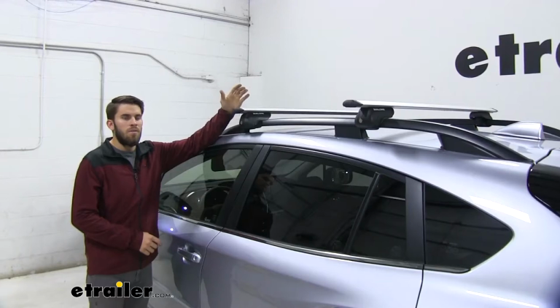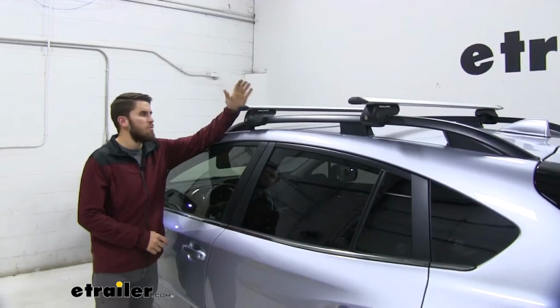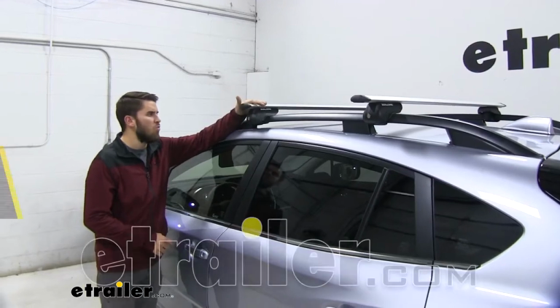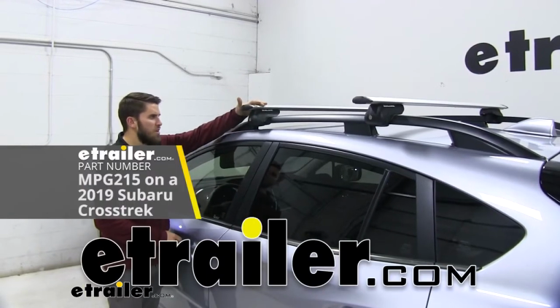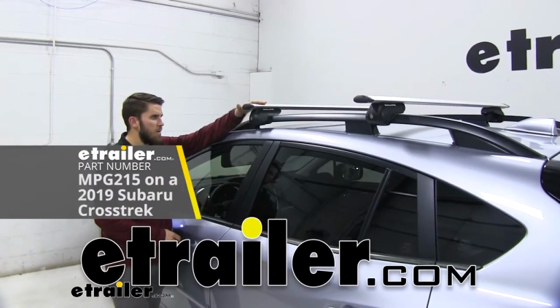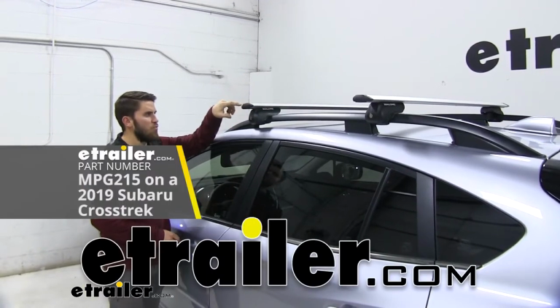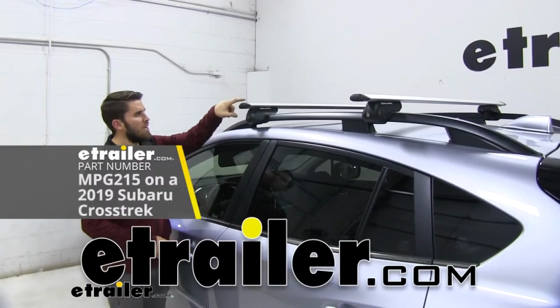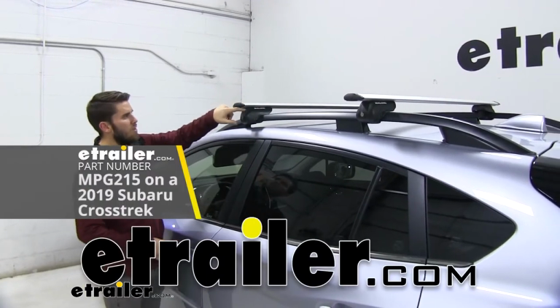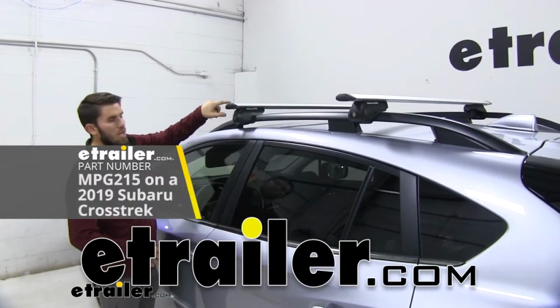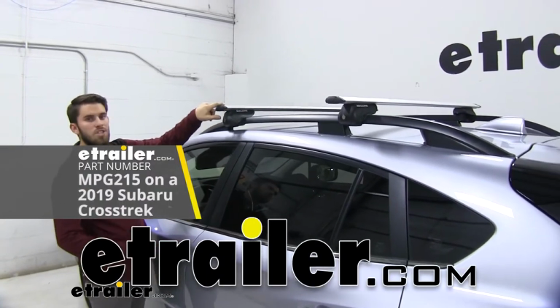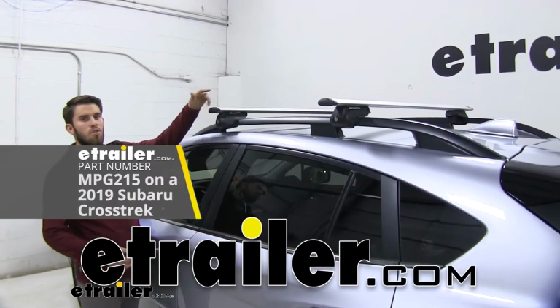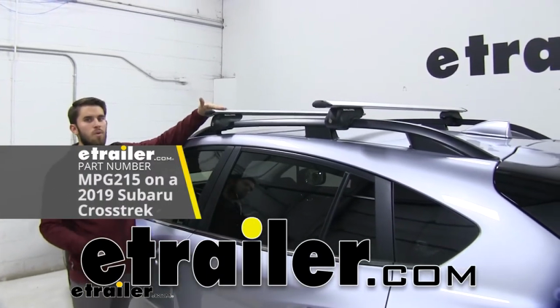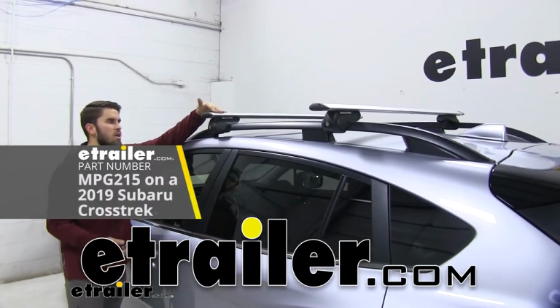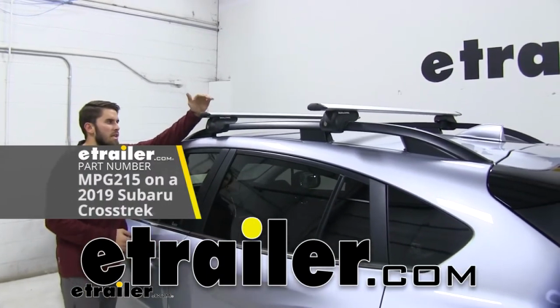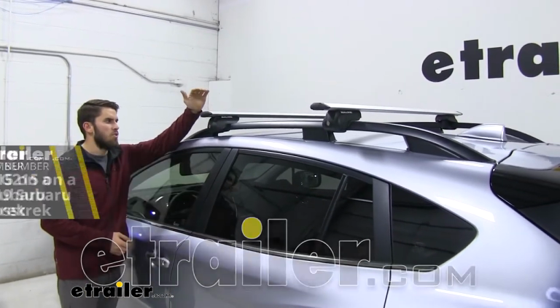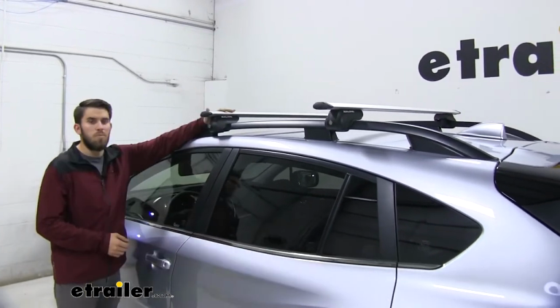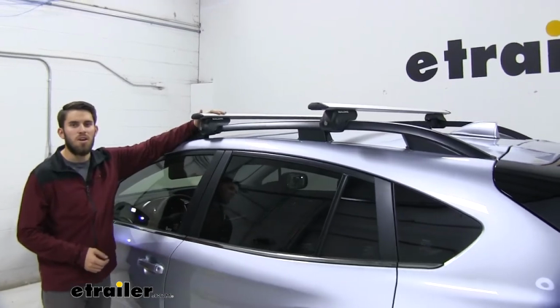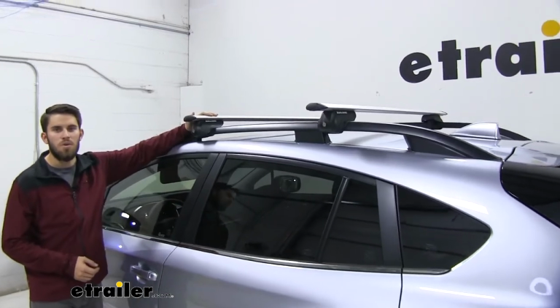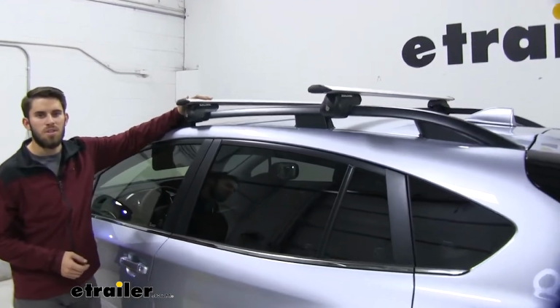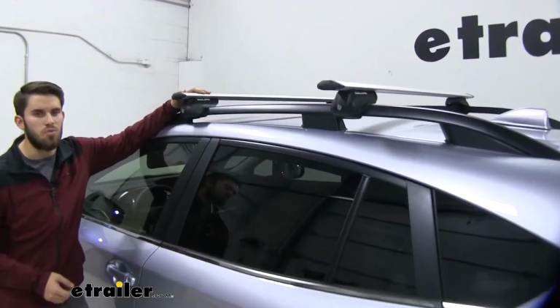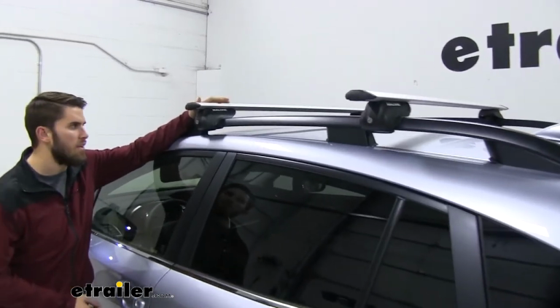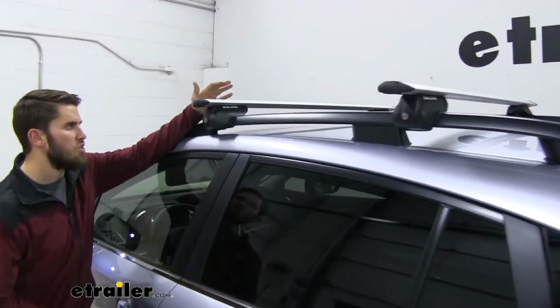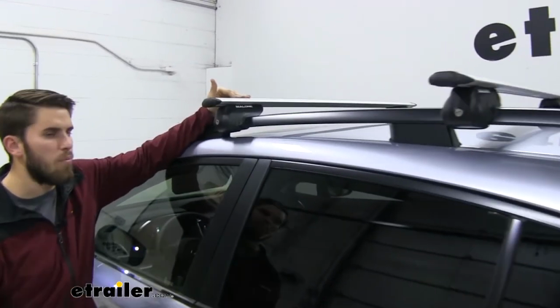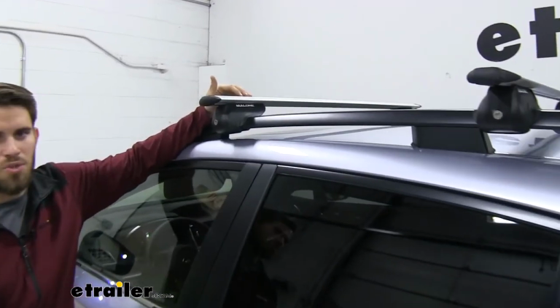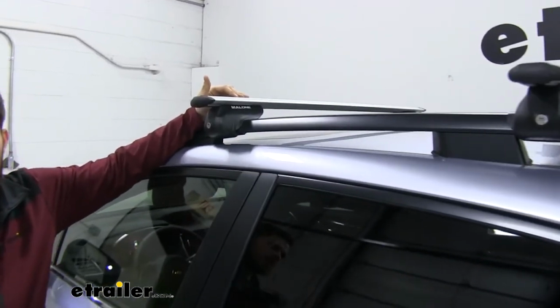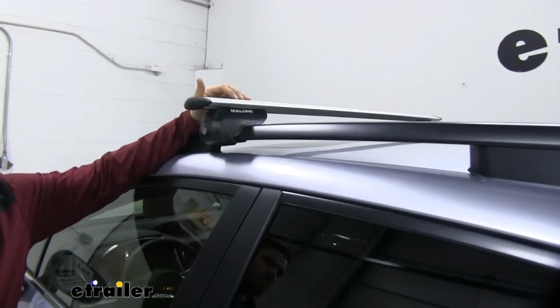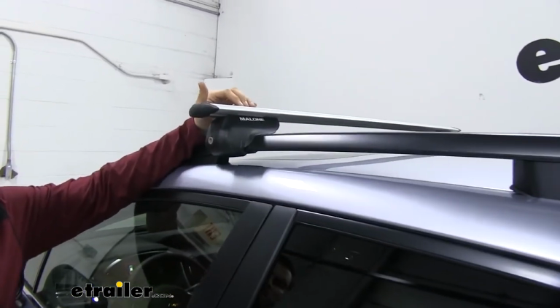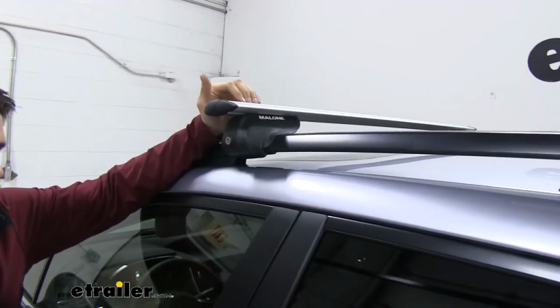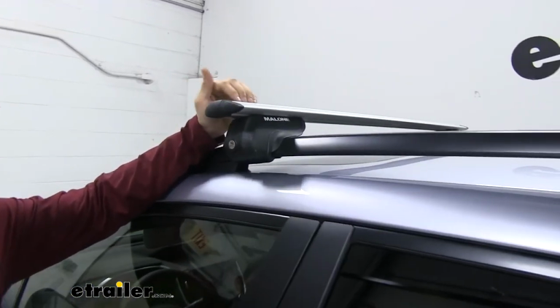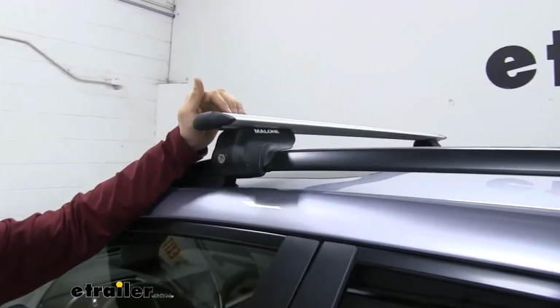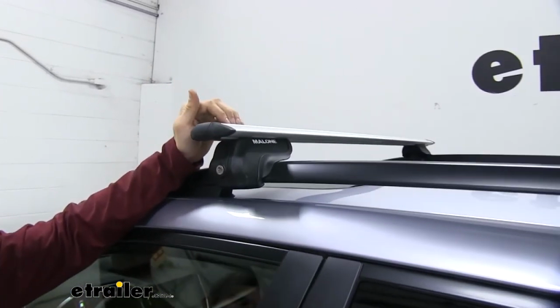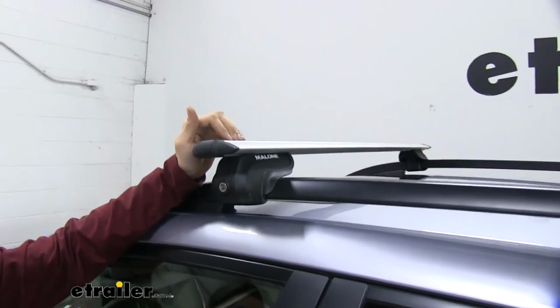This Malone roof rack system has some really nice aerodynamic shaped cross bars. That's going to help cut down on wind noise and drag, especially if you compare it to a round or square bar roof rack system.